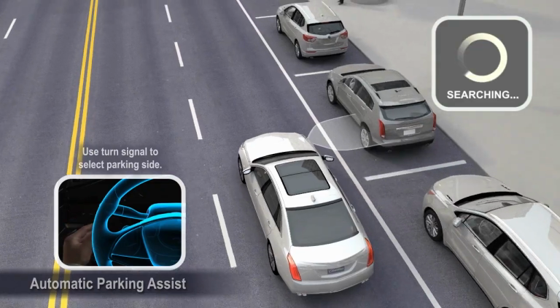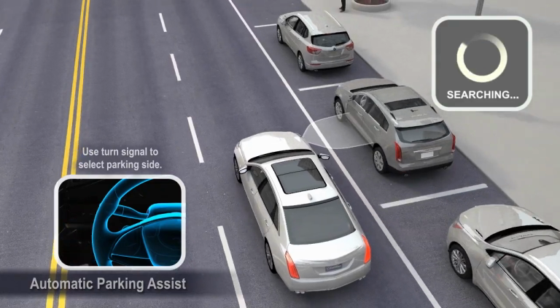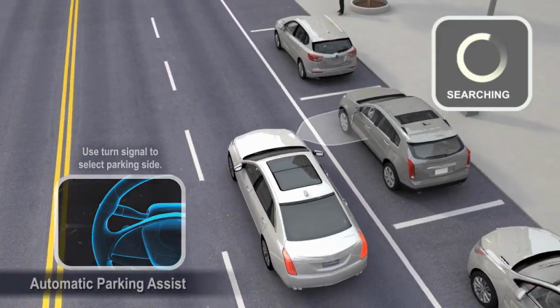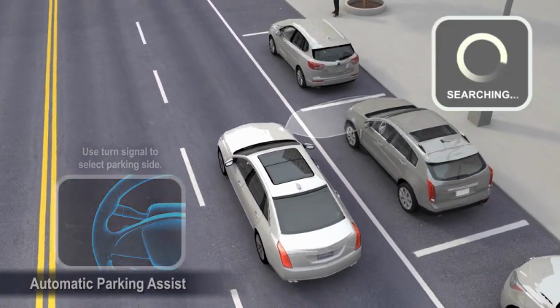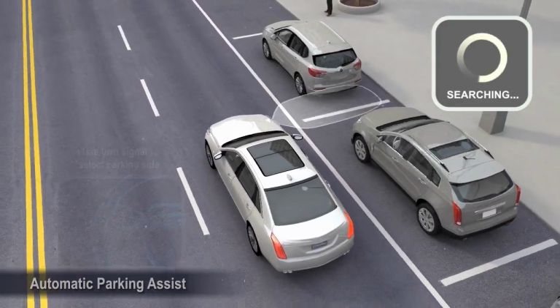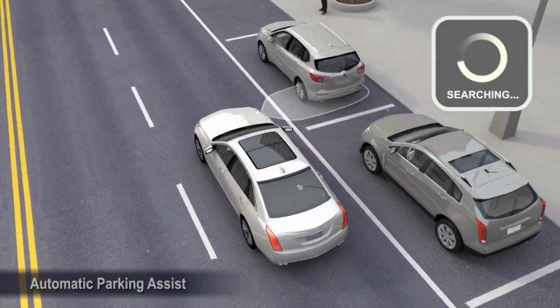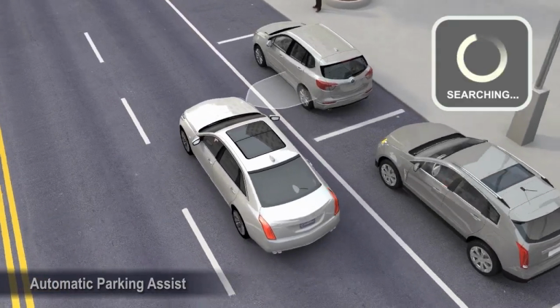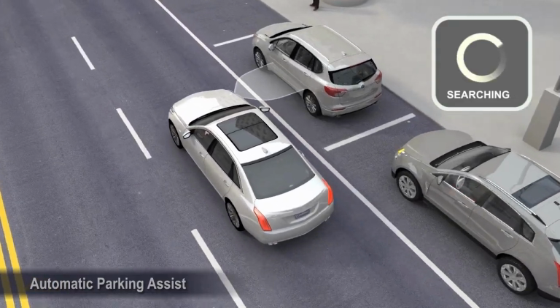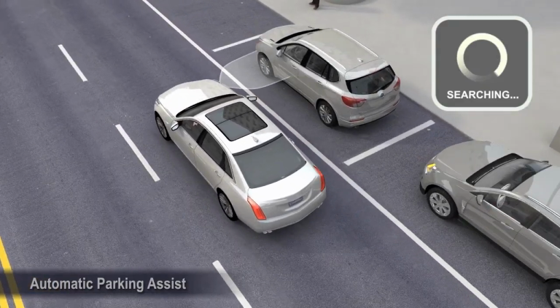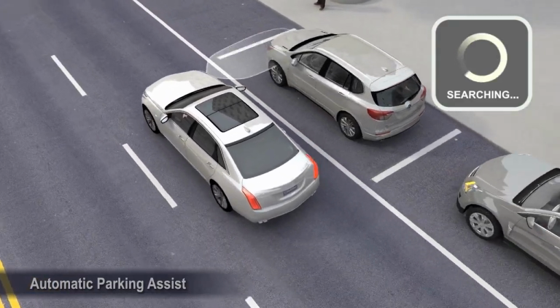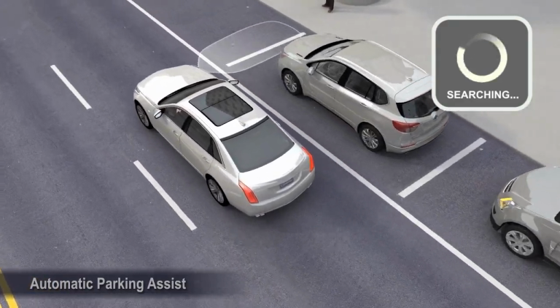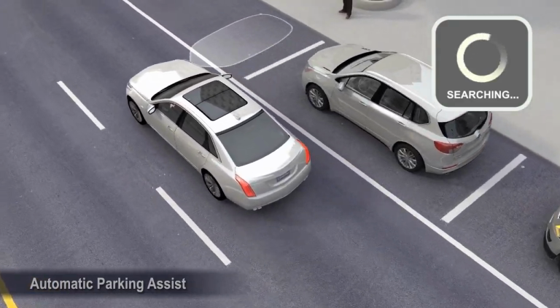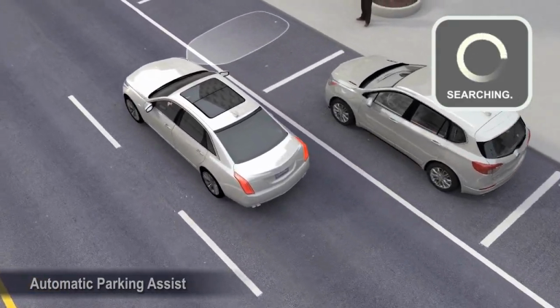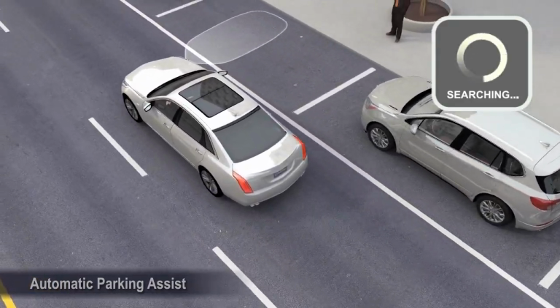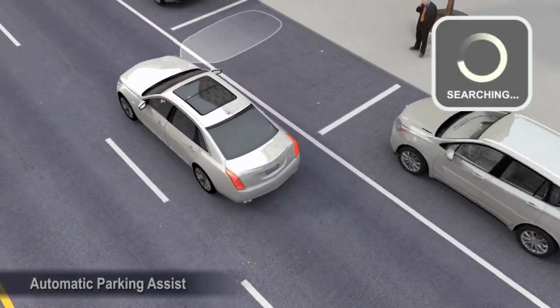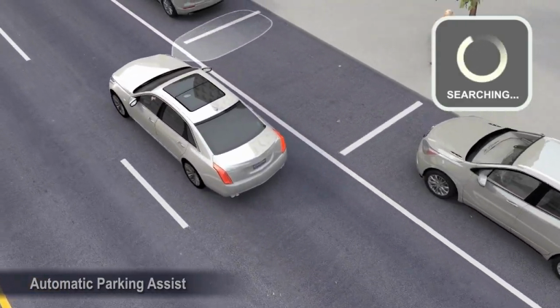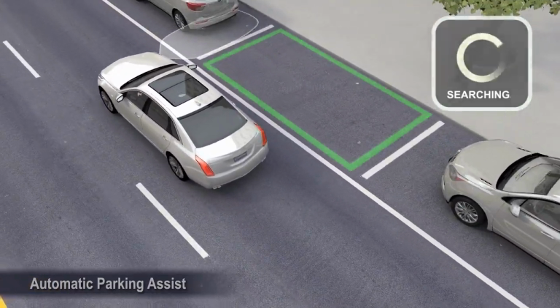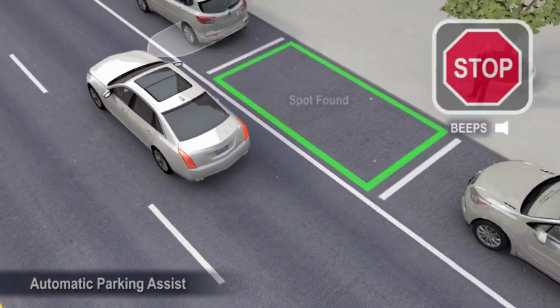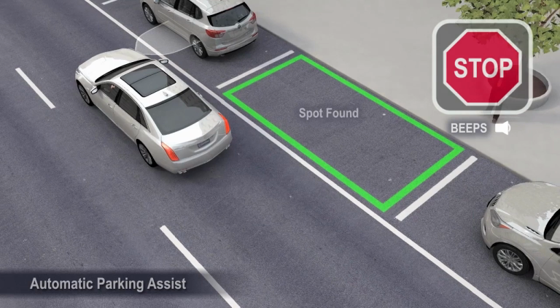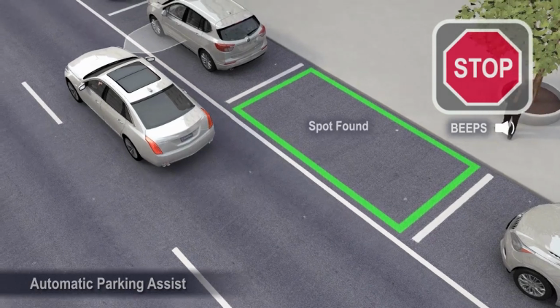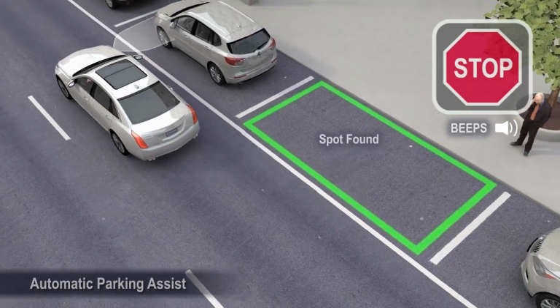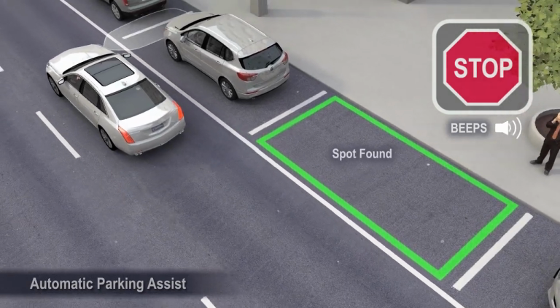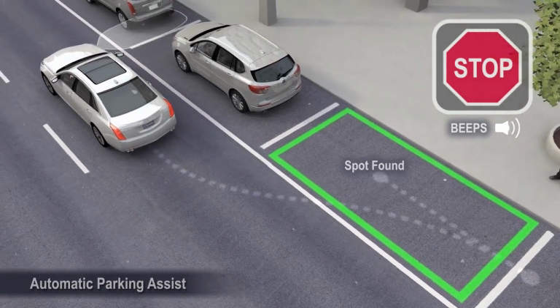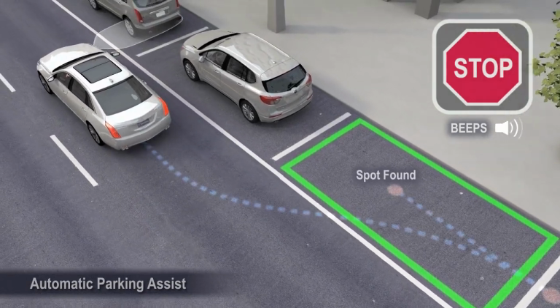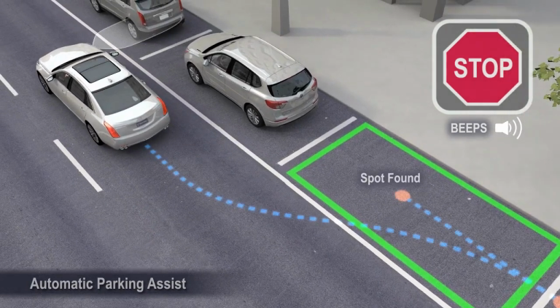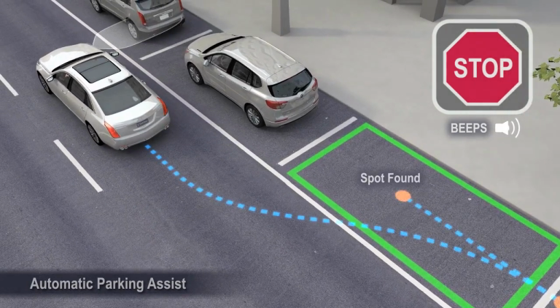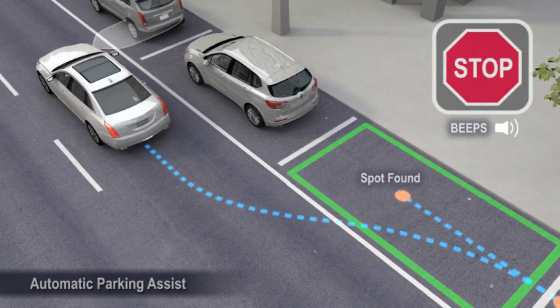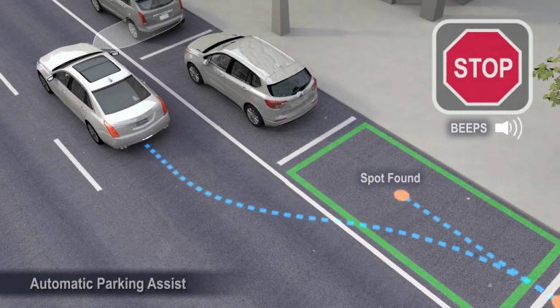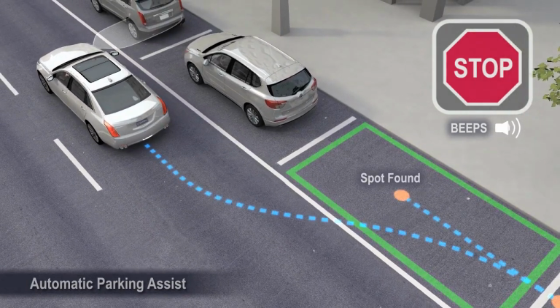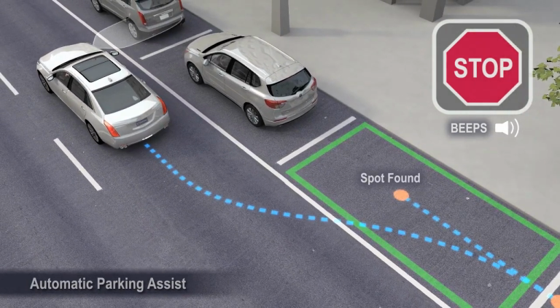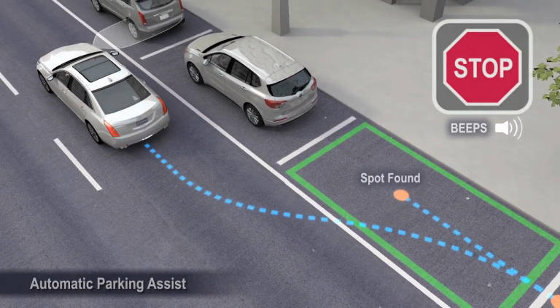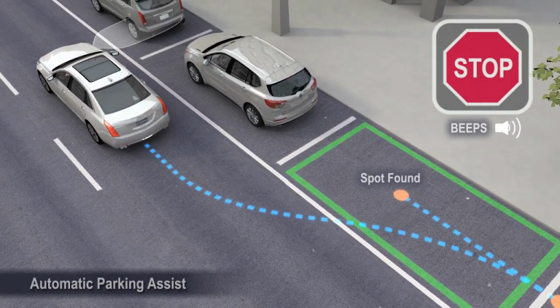After completely passing a large enough spot, an audible beep occurs and the vehicle's system display will notify you when to stop the vehicle.